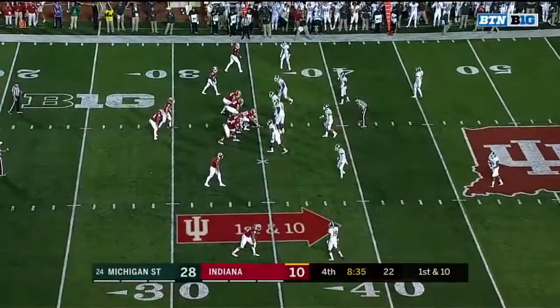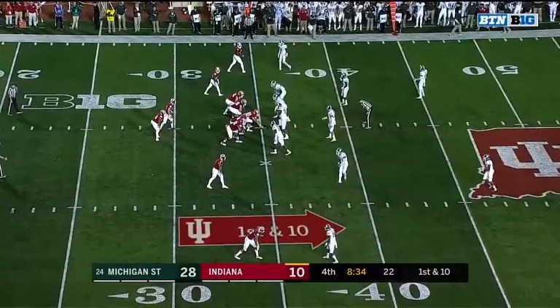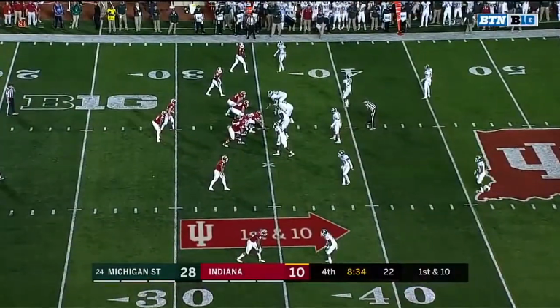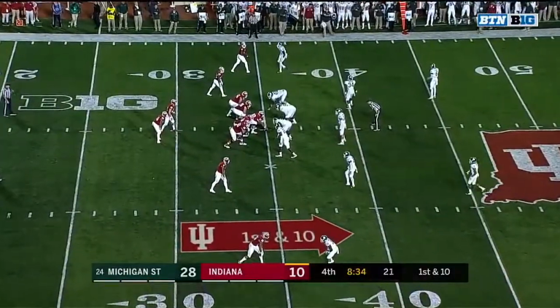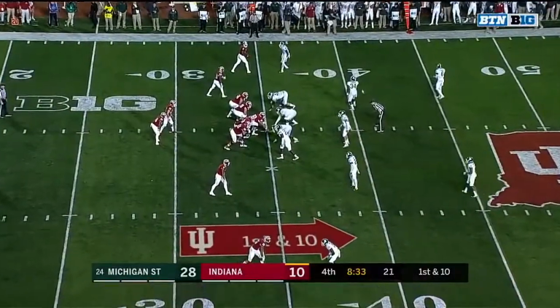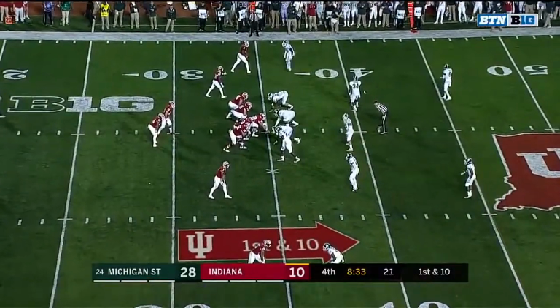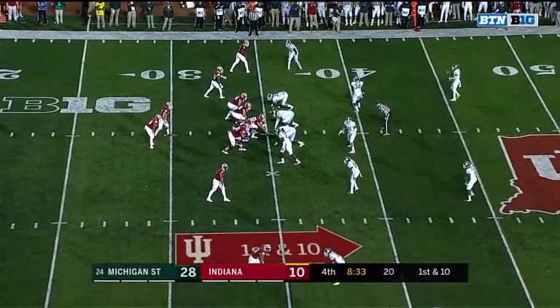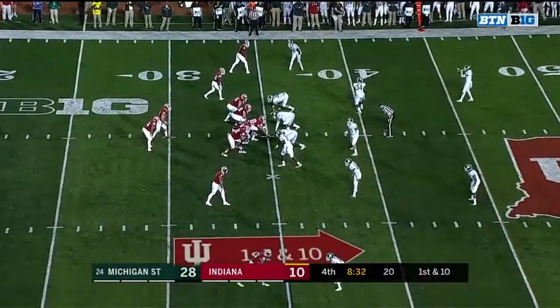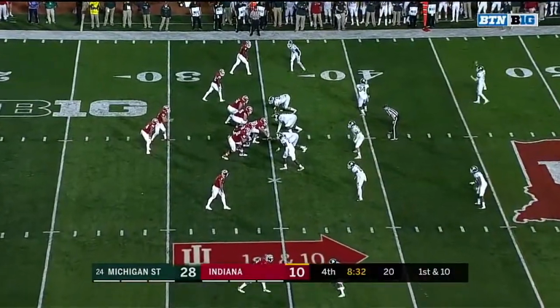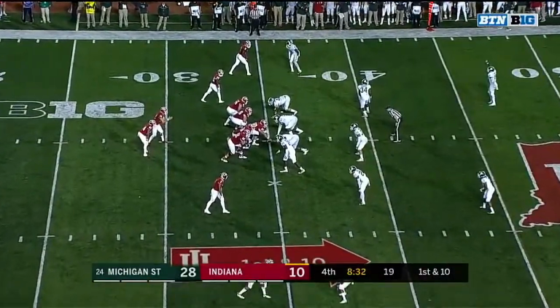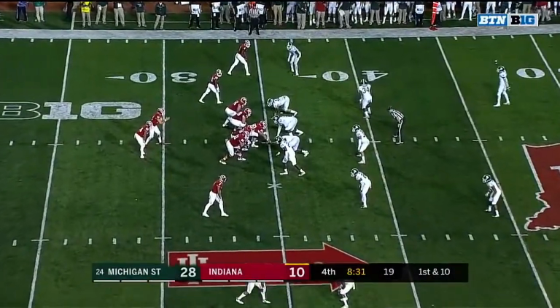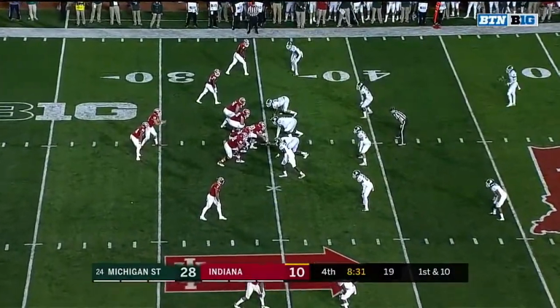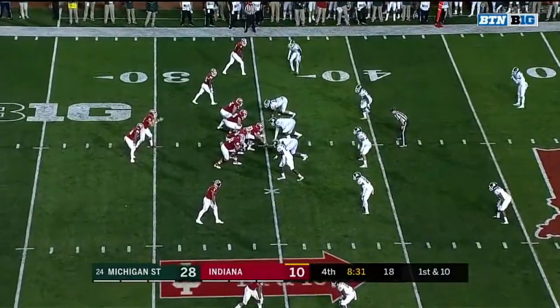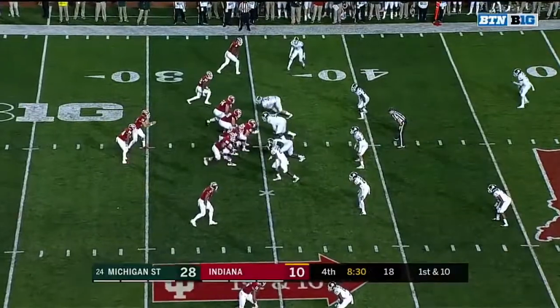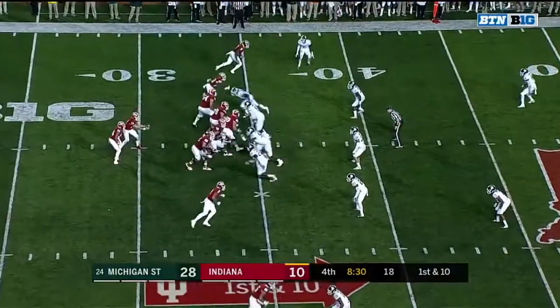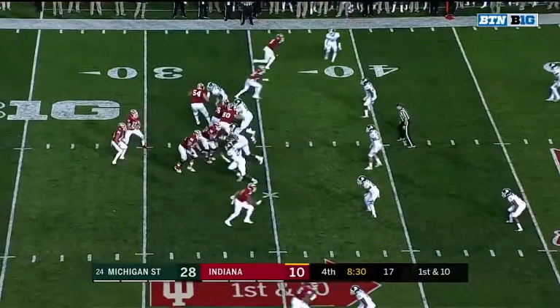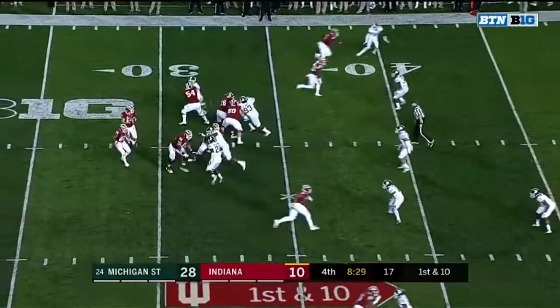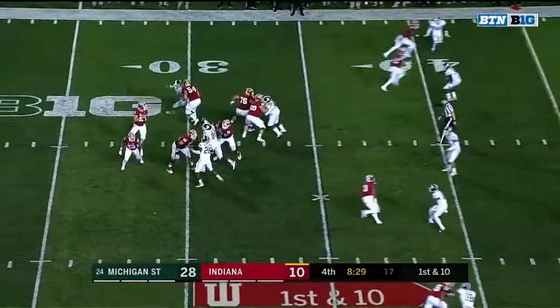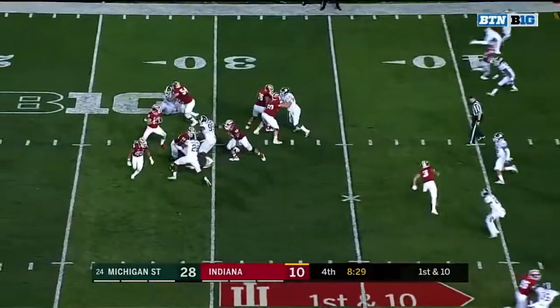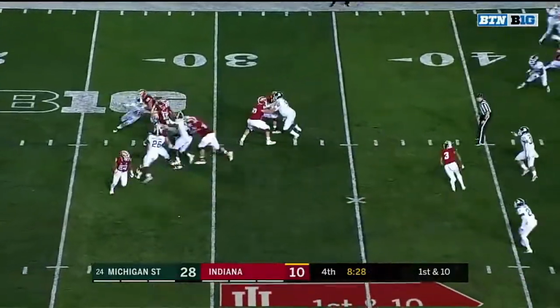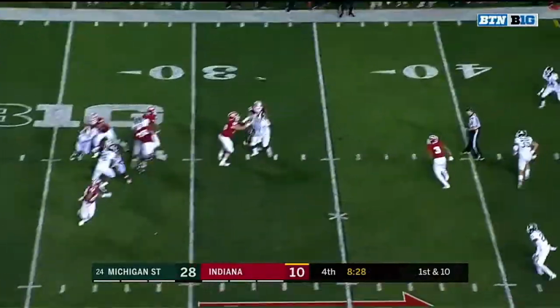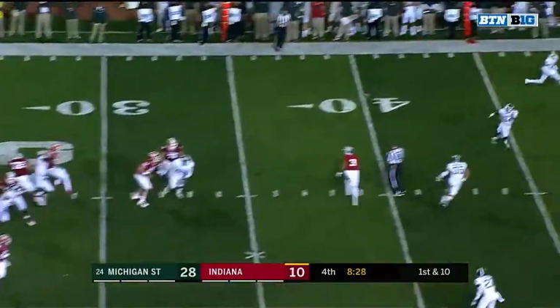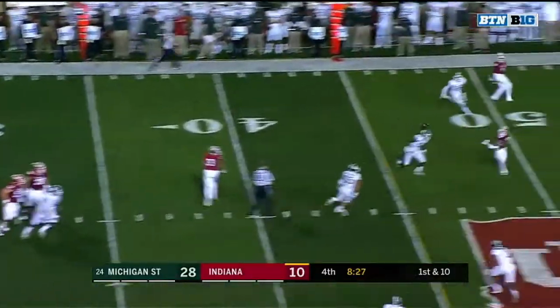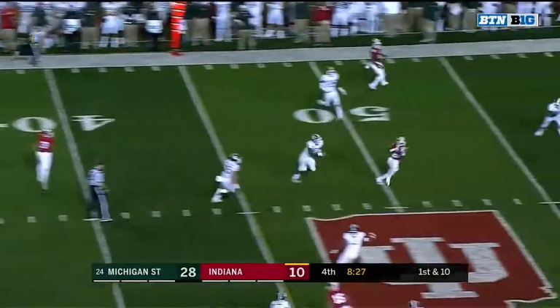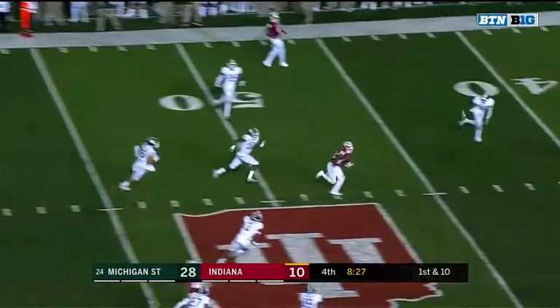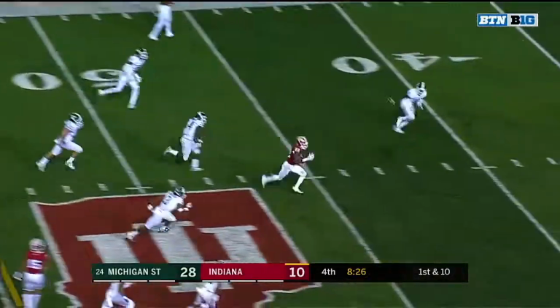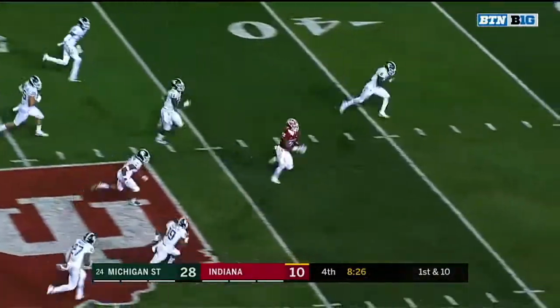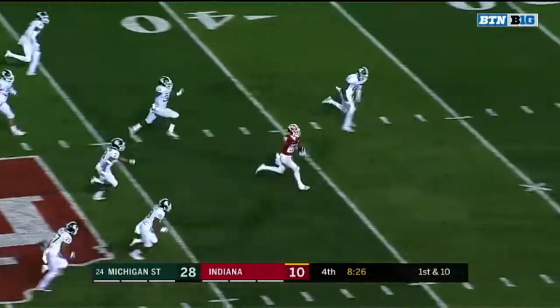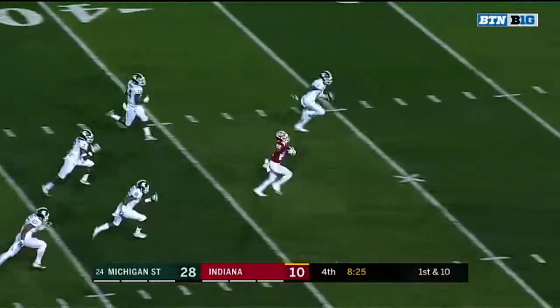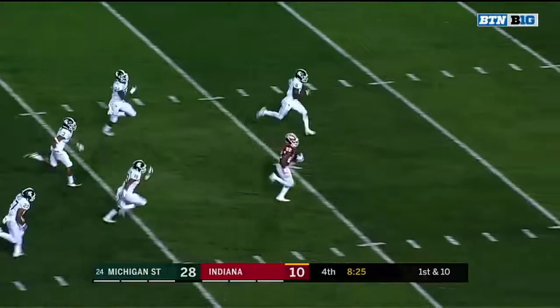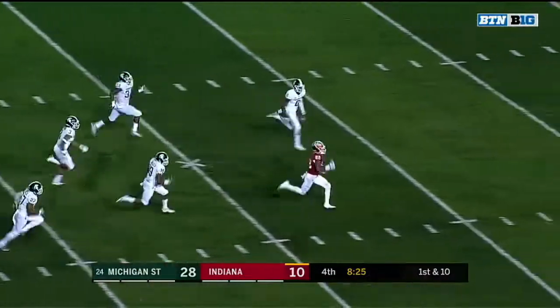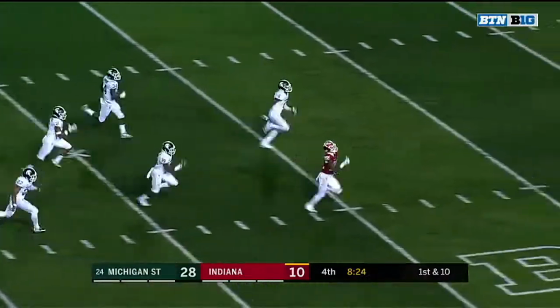How impressed are you with Peyton Ramsey? Well, they know their game — it's short throws underneath and he is really efficient at running the offense. And here, a big play.